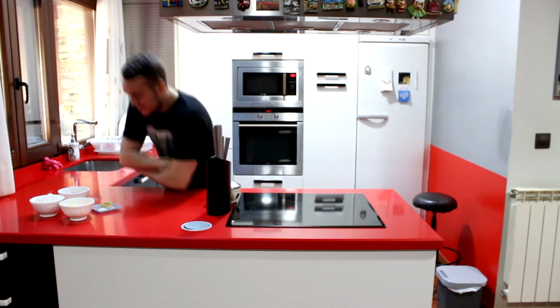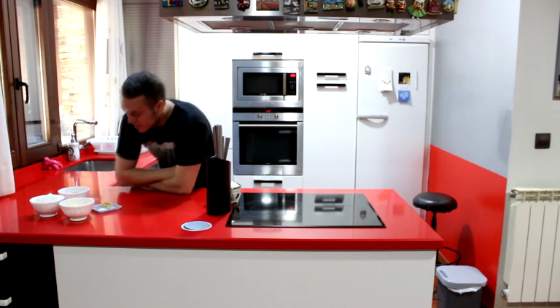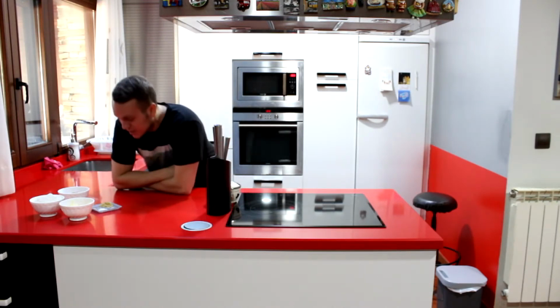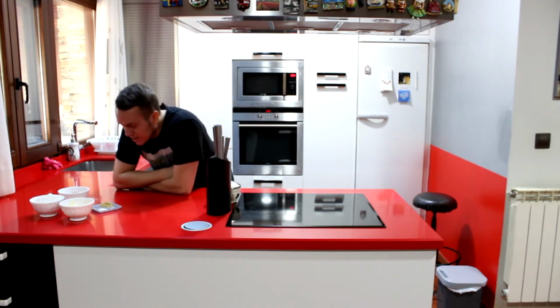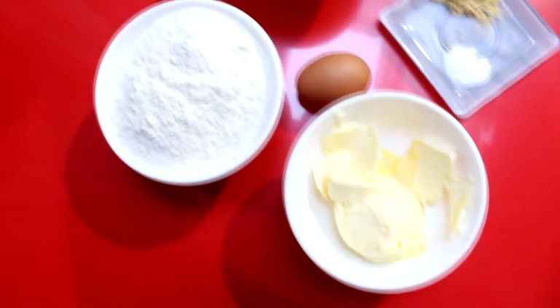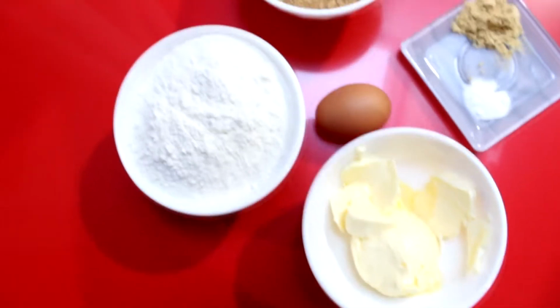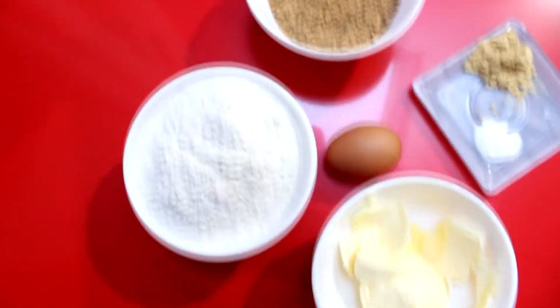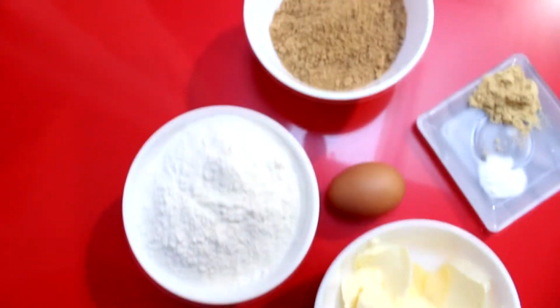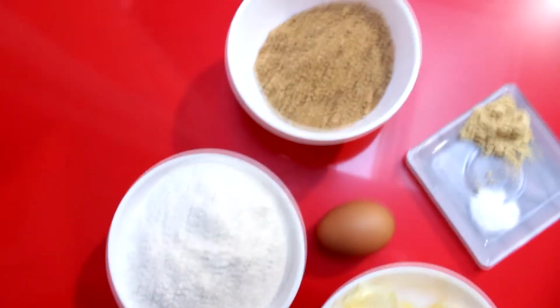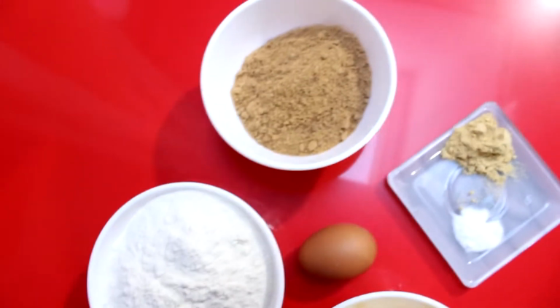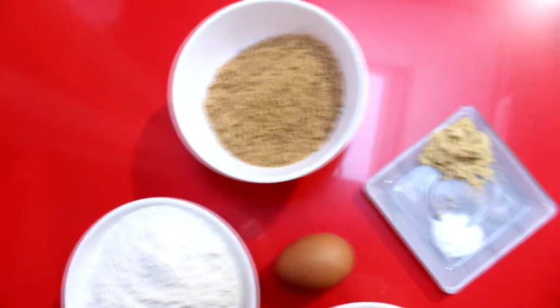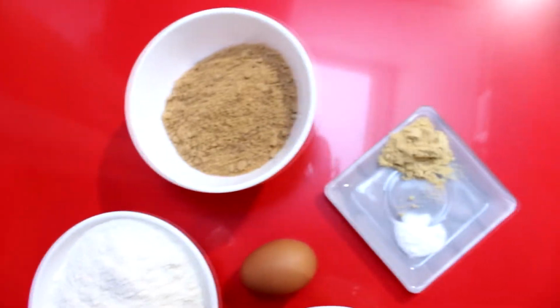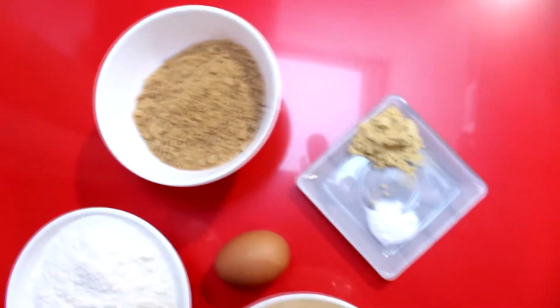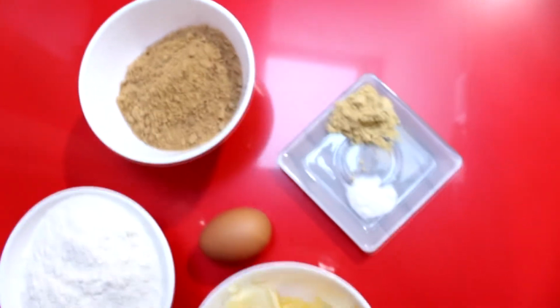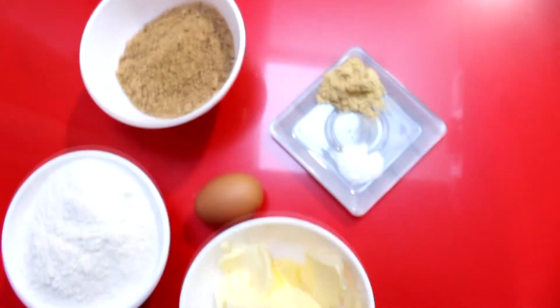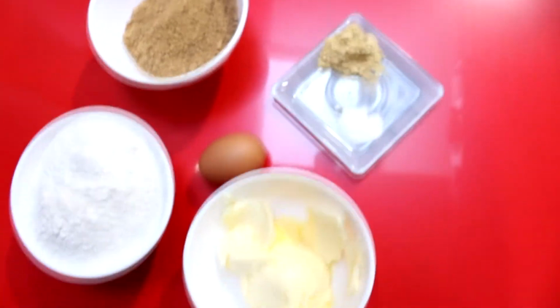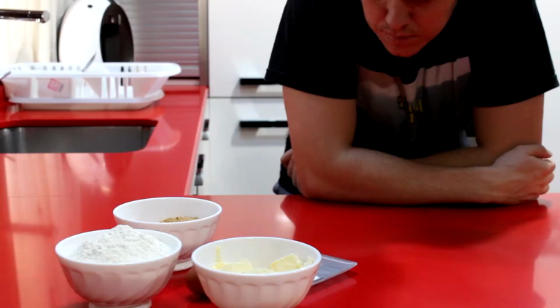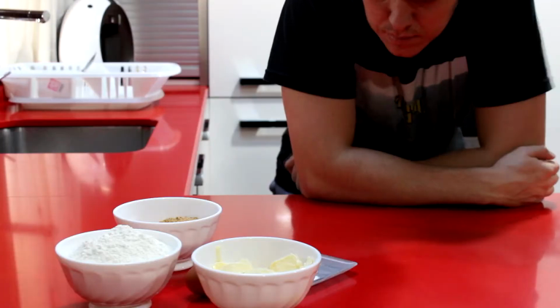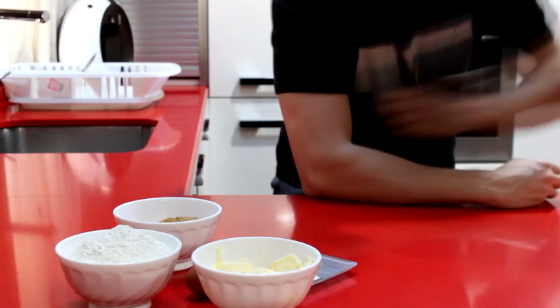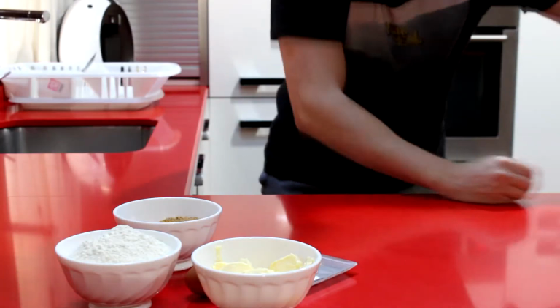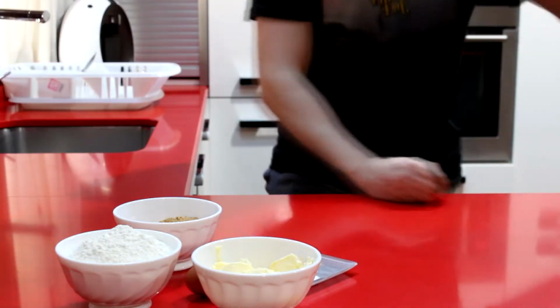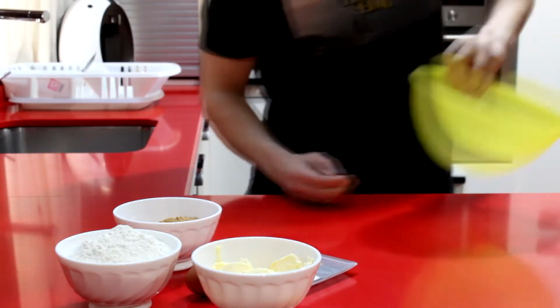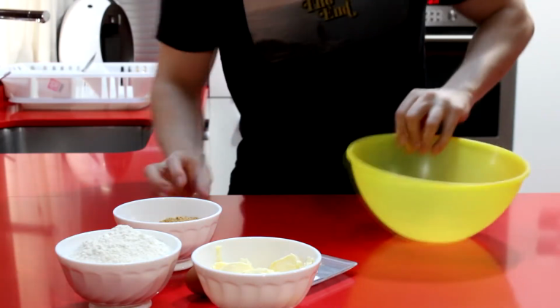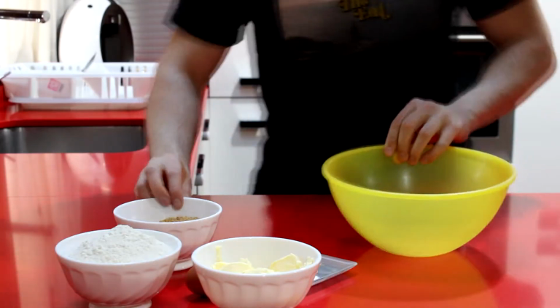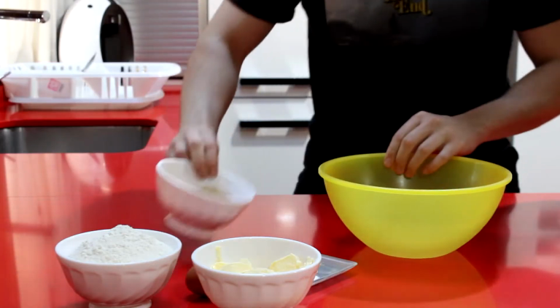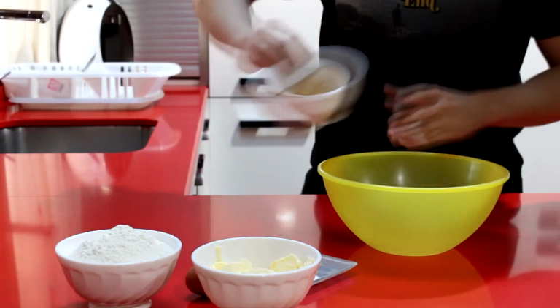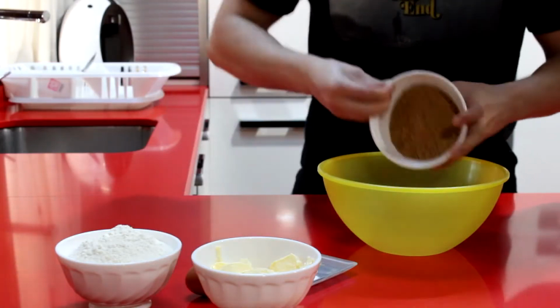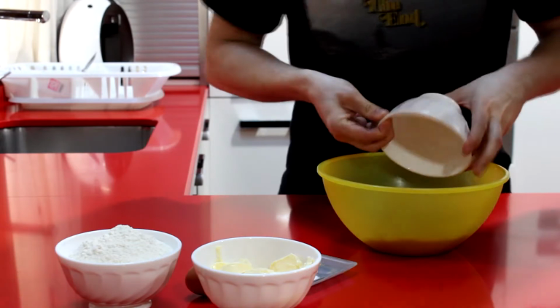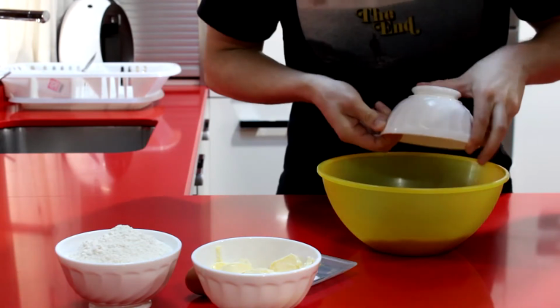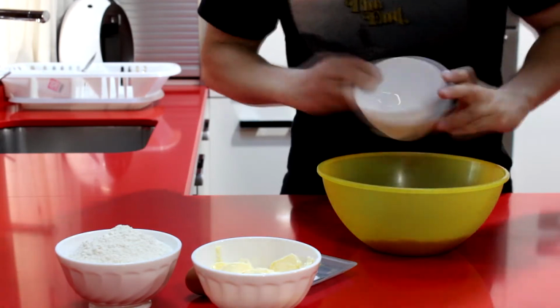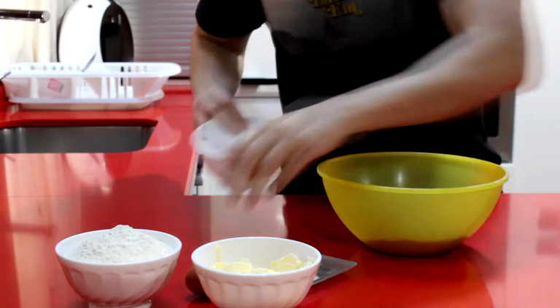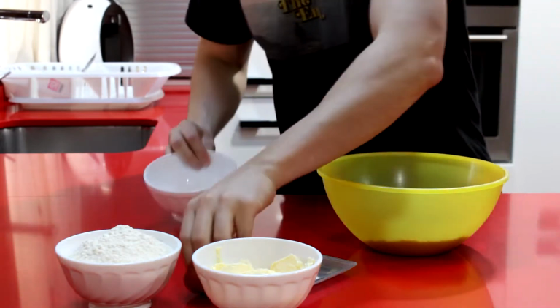Entonces vamos a empezar a preparar esta maravillosa galleta, que es una galleta perfecta para servir en navidad y dejar a todo el mundo impresionado de lo buena y lo graciosa que es.